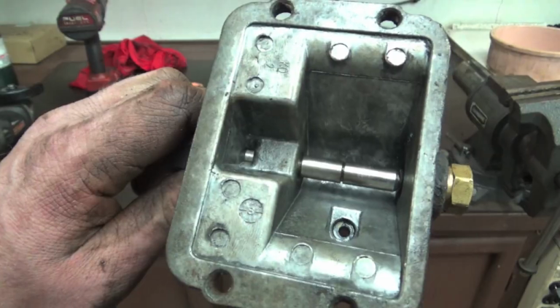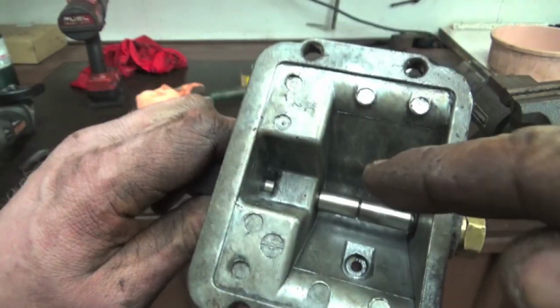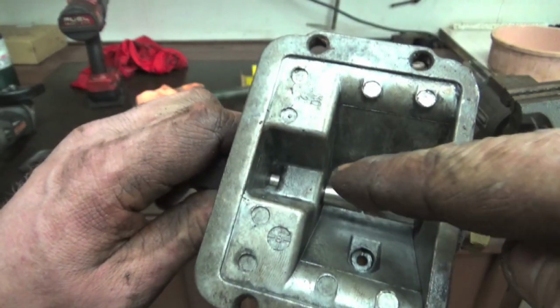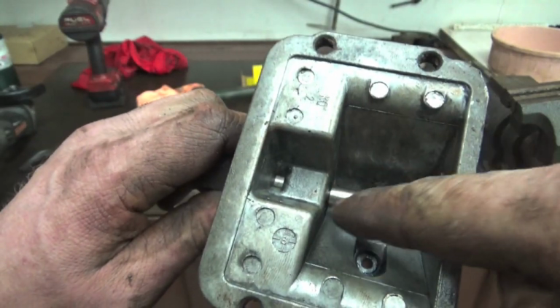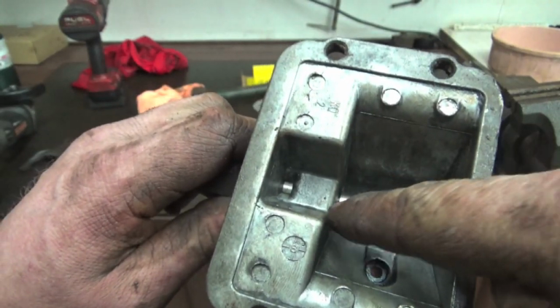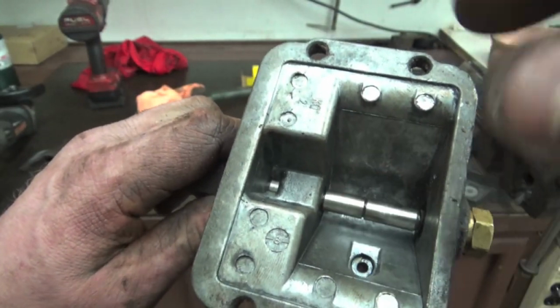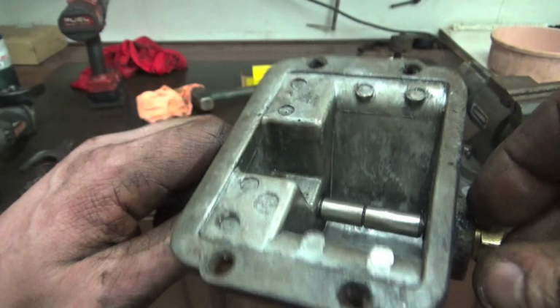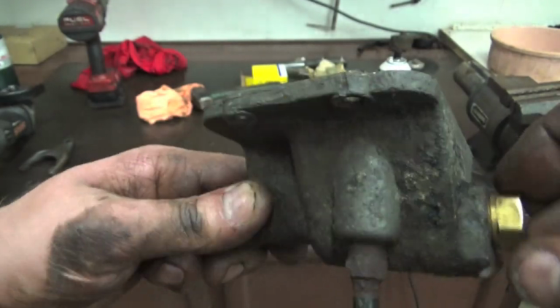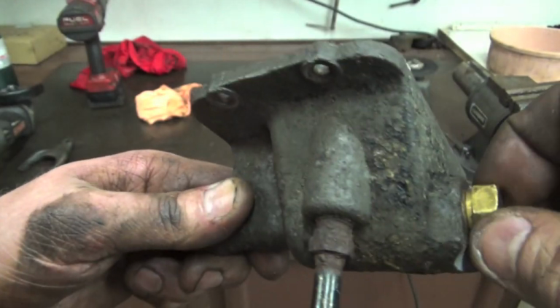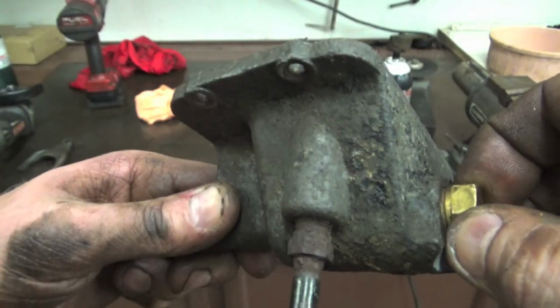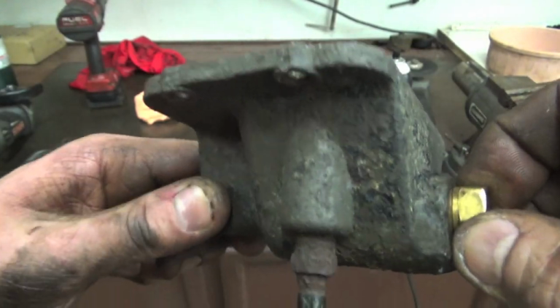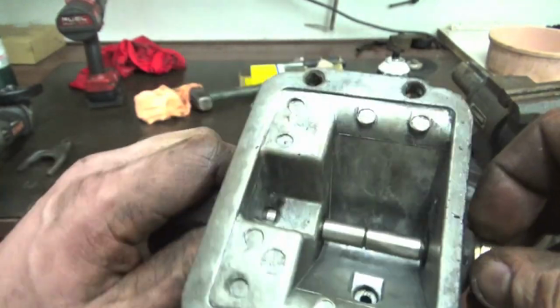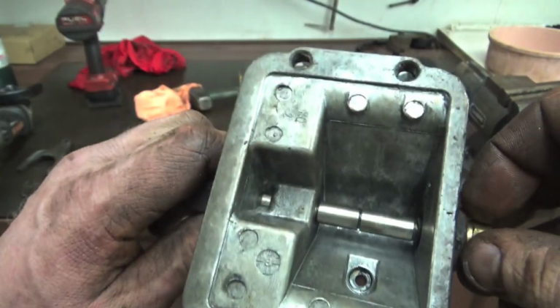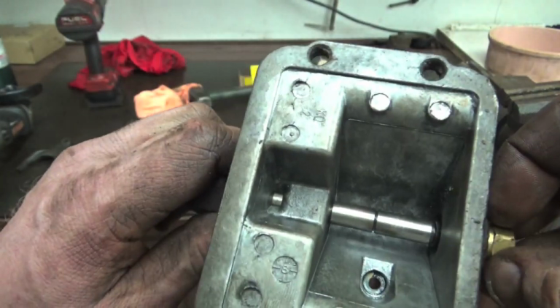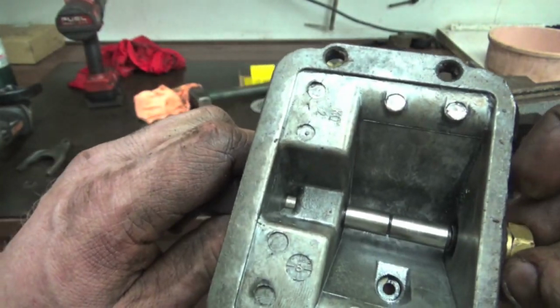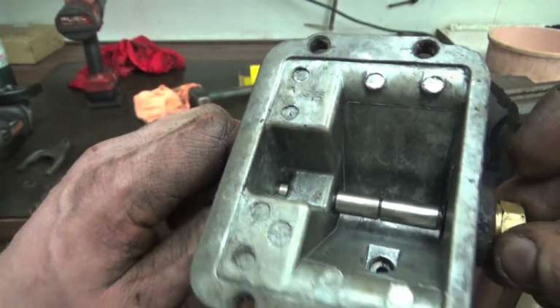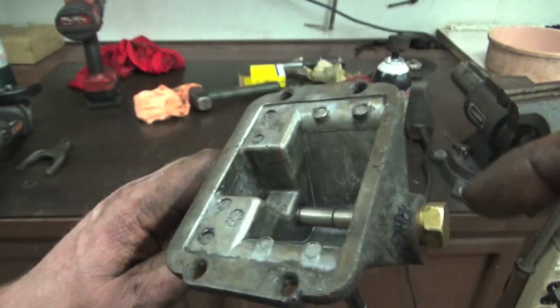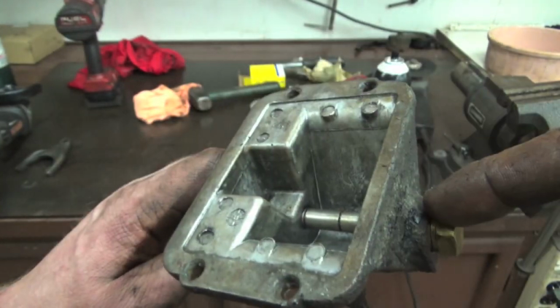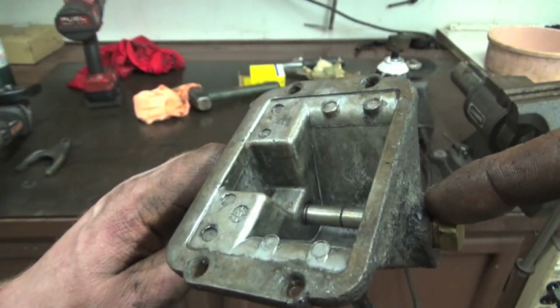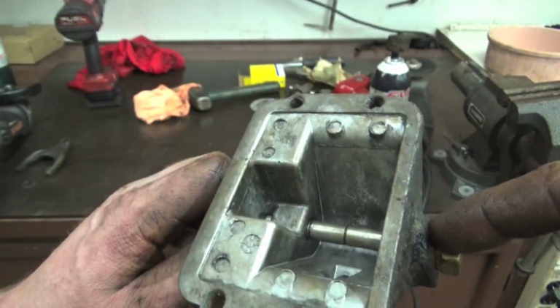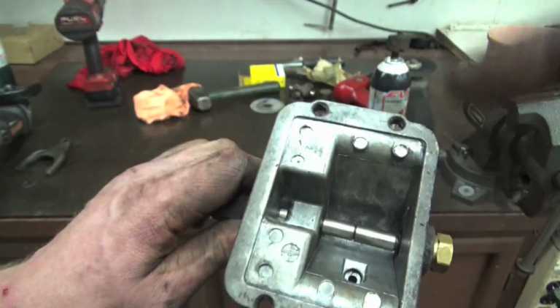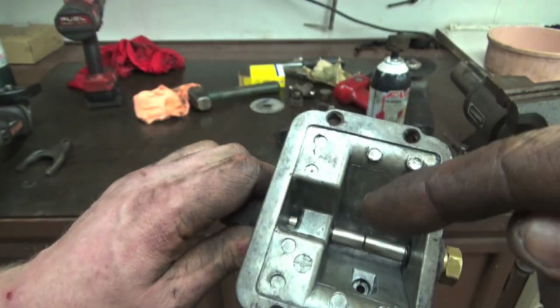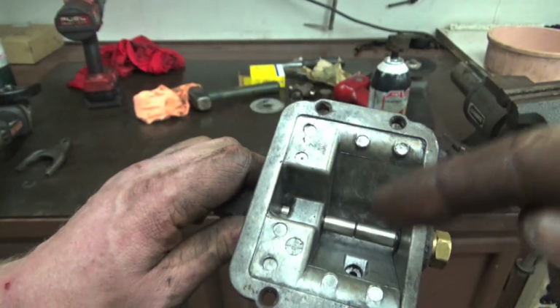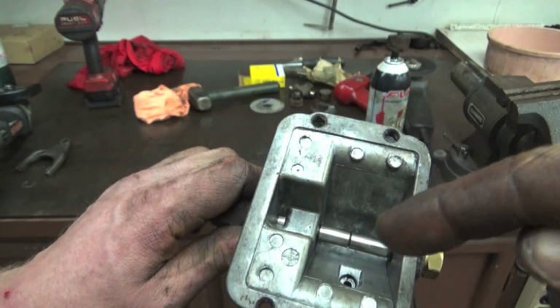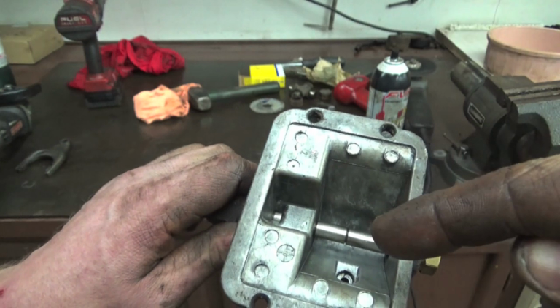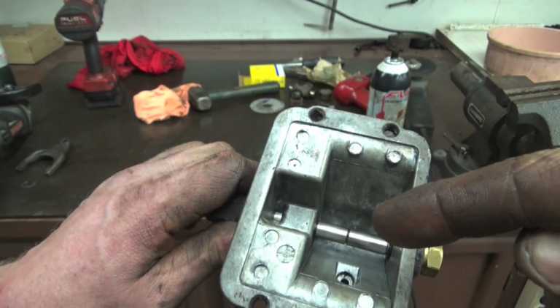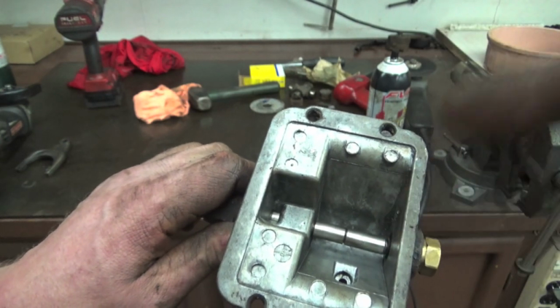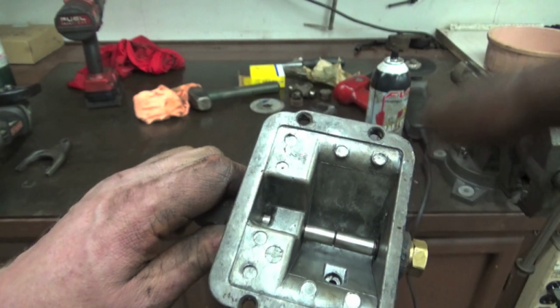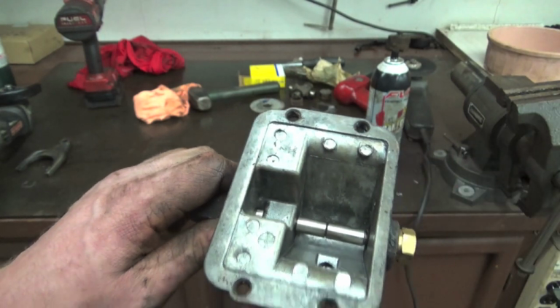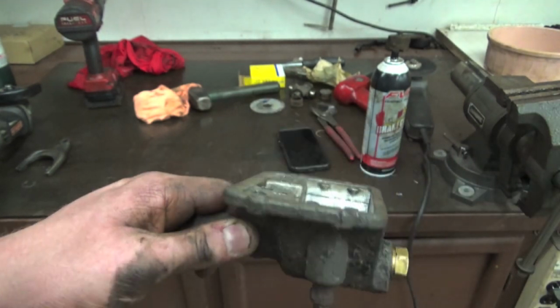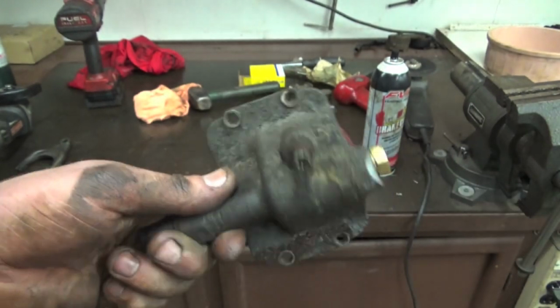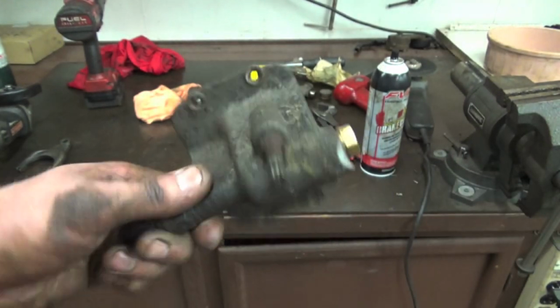You can see right there where the shift fork sits — this guy is snug and all the way bottomed out. So we're going to add some Teflon to this, put the shift fork in, add some snap rings, and get it installed into the truck.